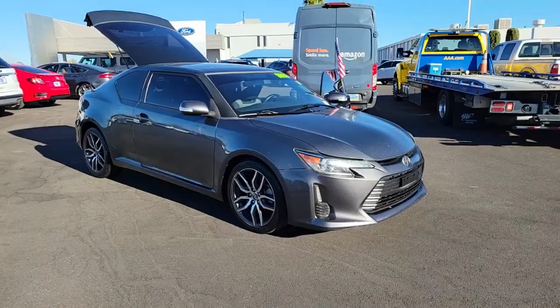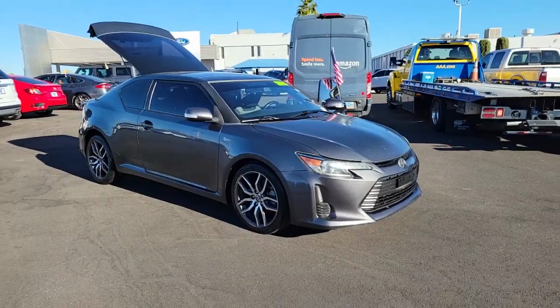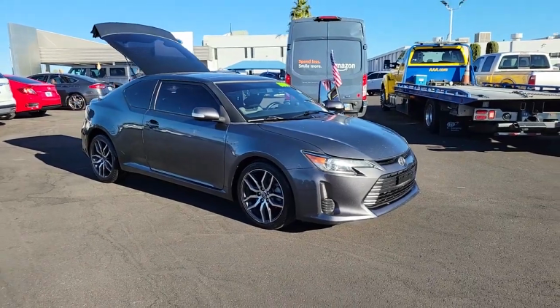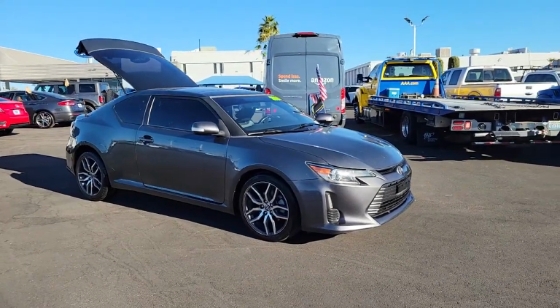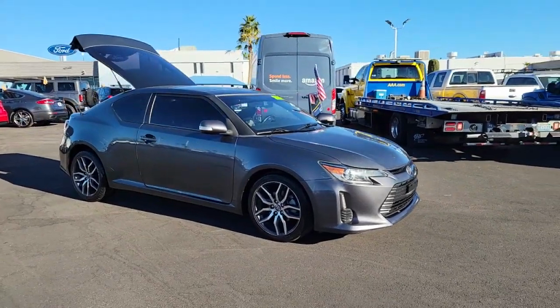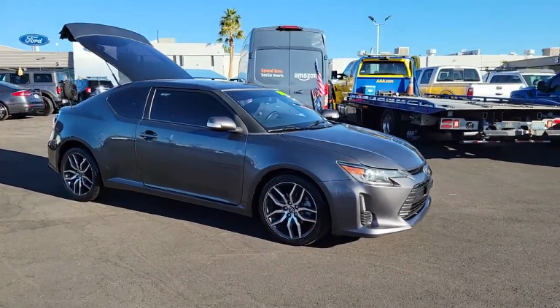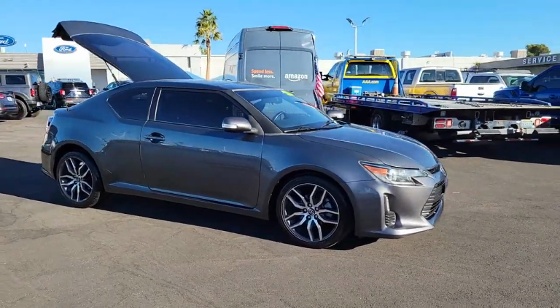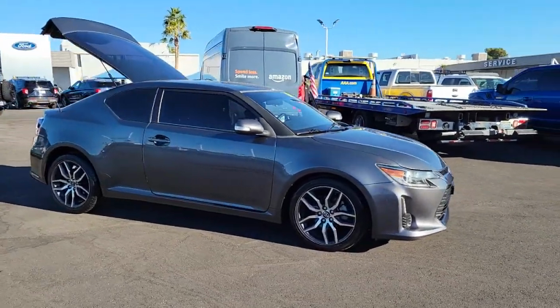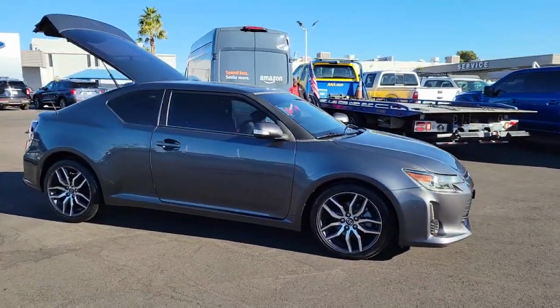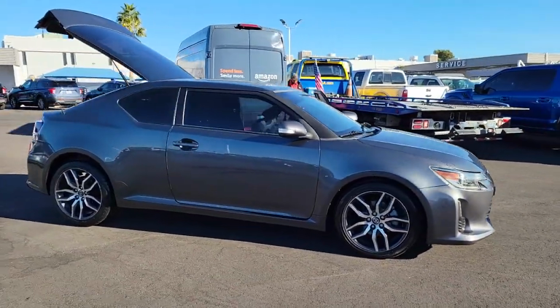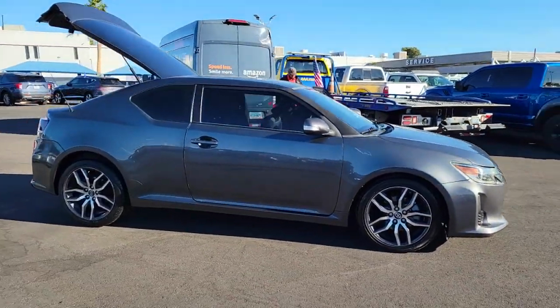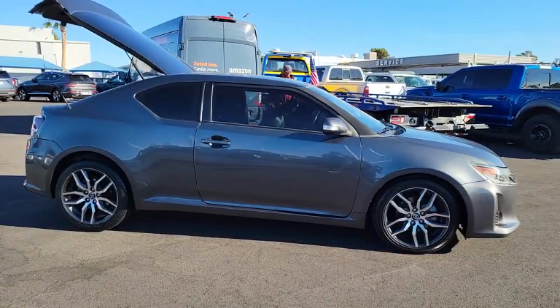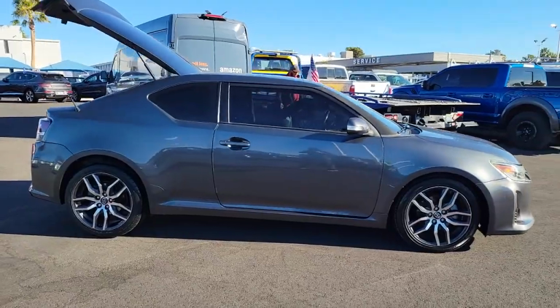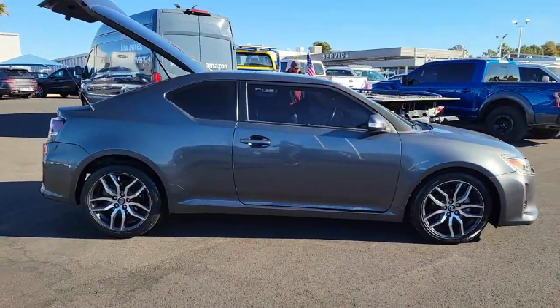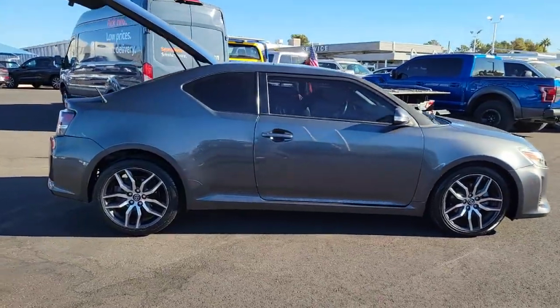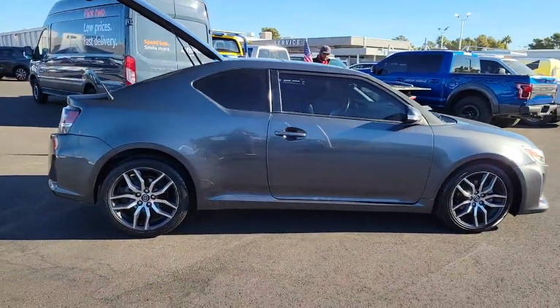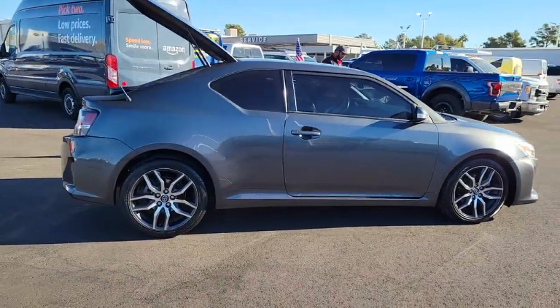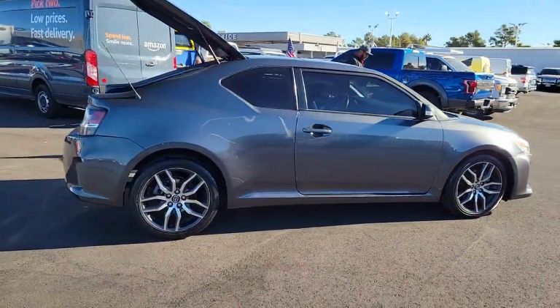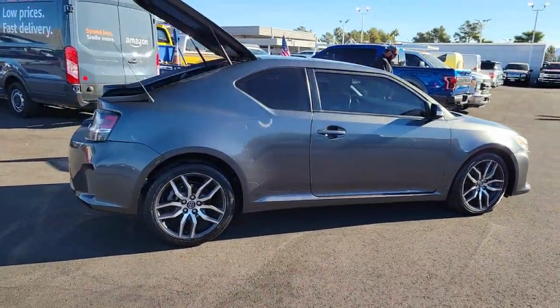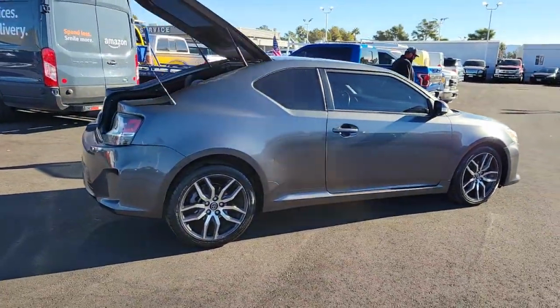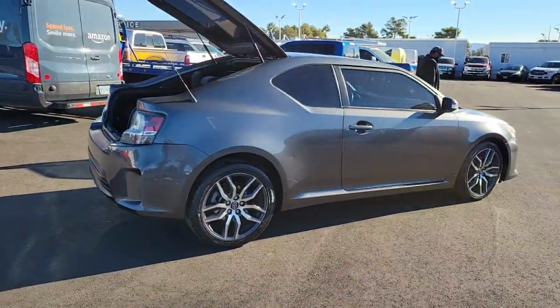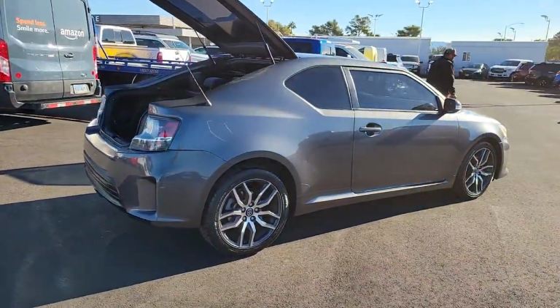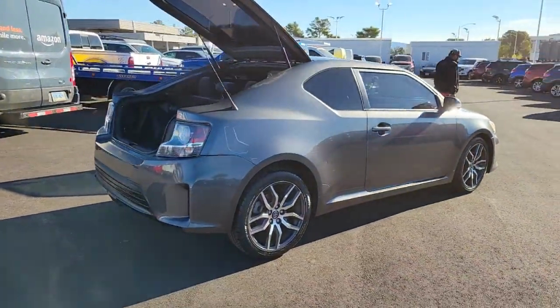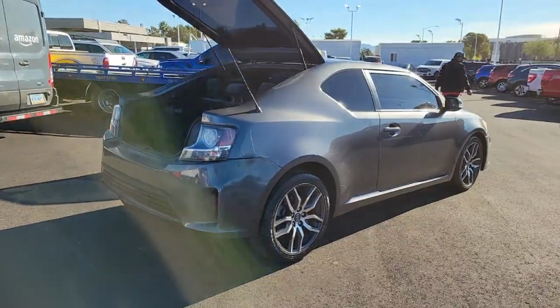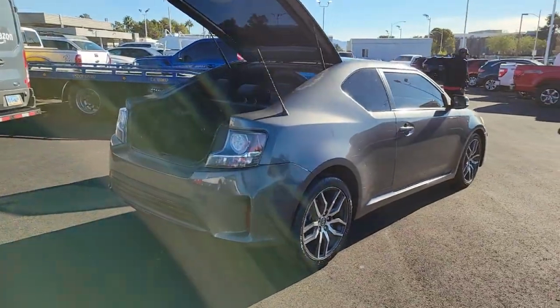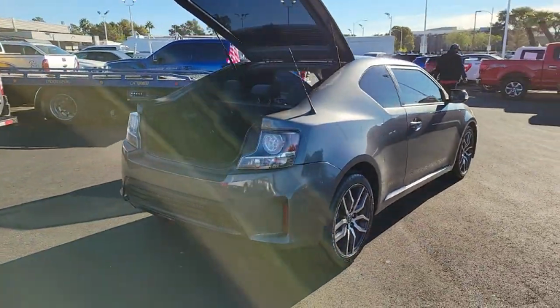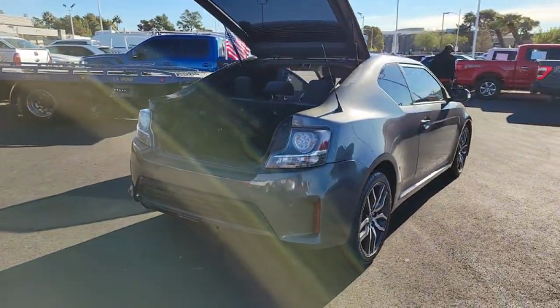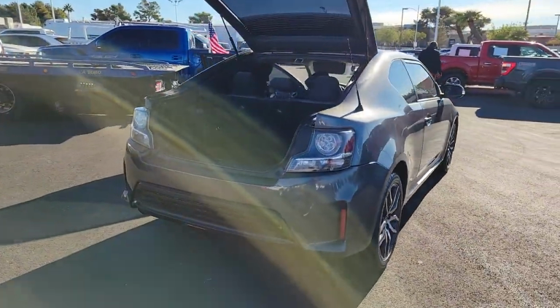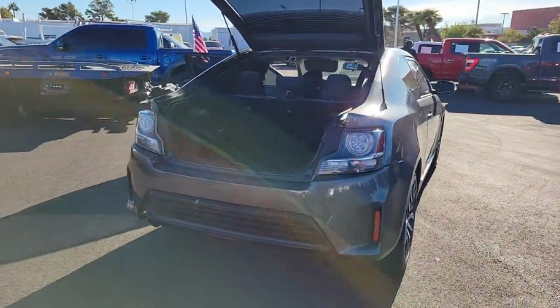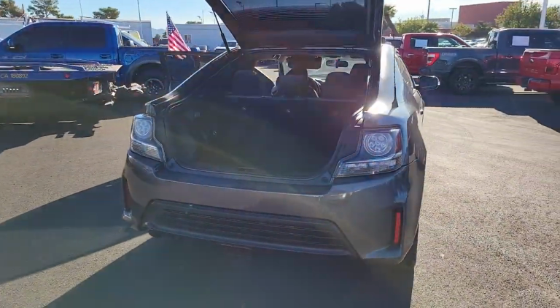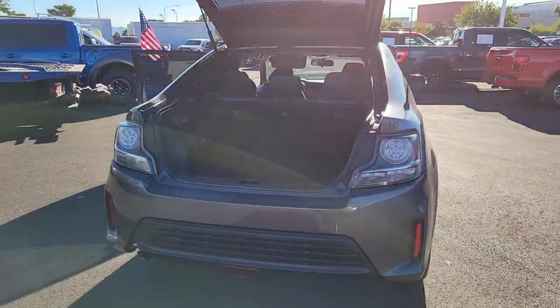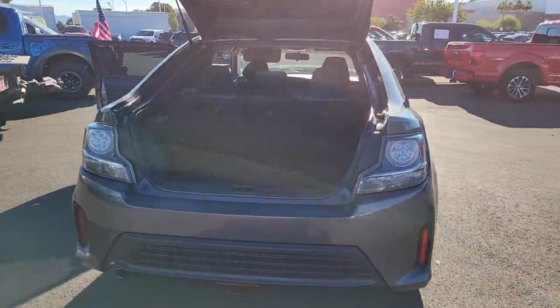Get into a car with value. 2014 Scion TC. This vehicle is an outstanding buy with fewer than 150,000 miles on the odometer. Now is the perfect time to start a fresh new chapter in your traveling life.